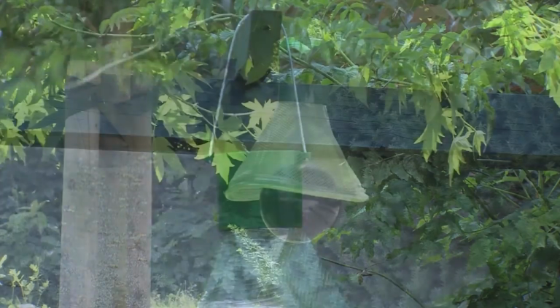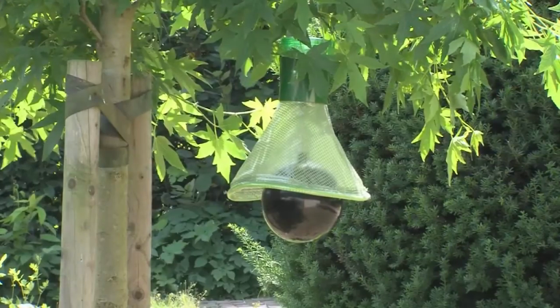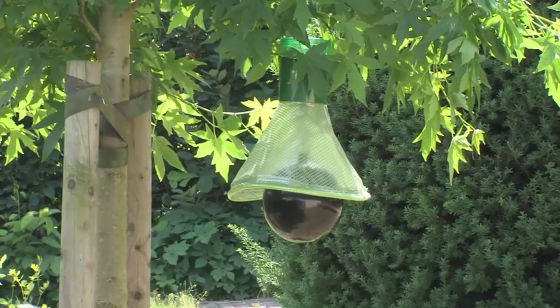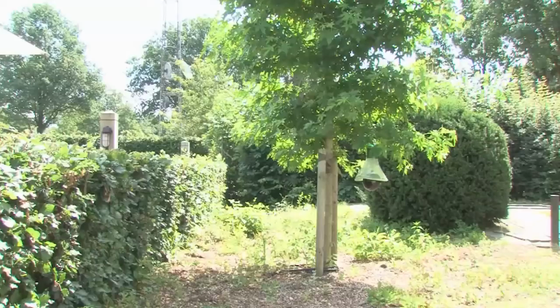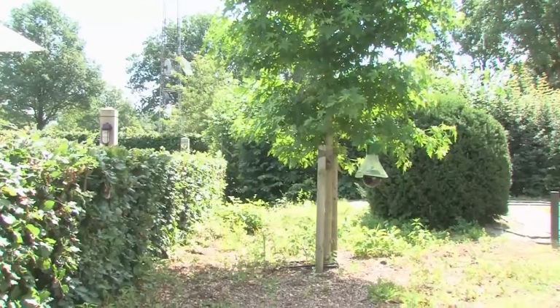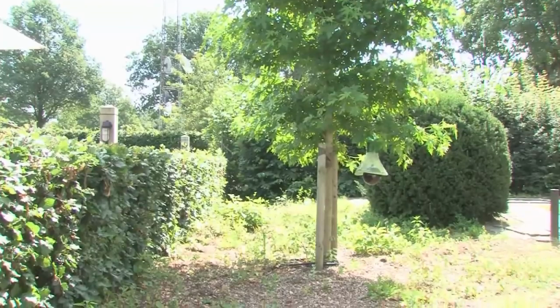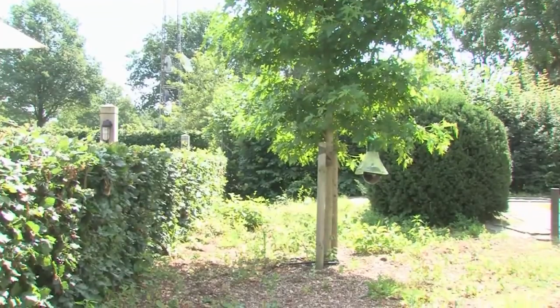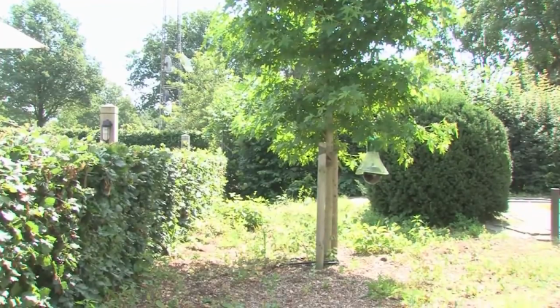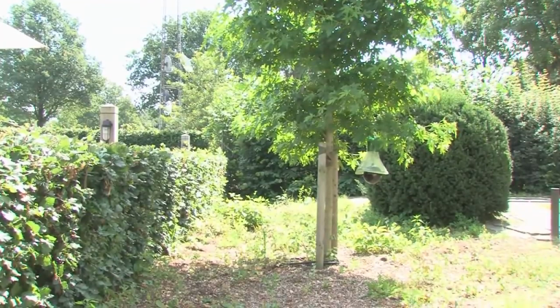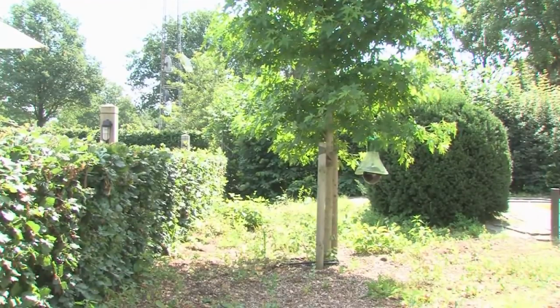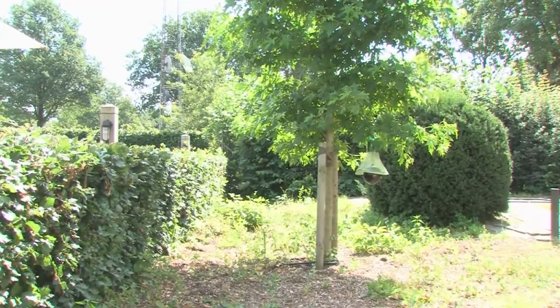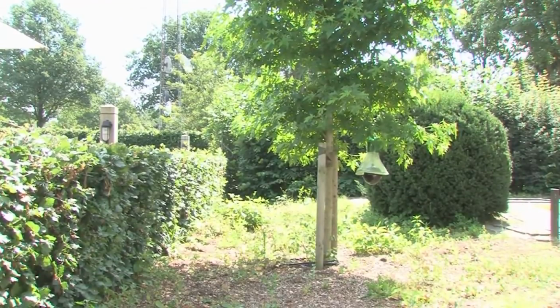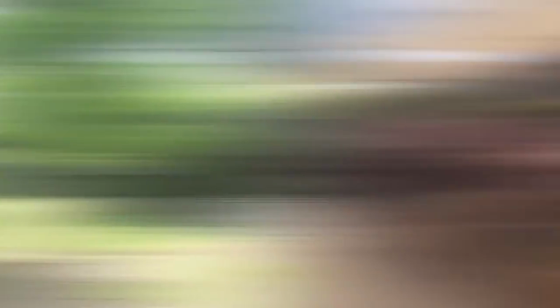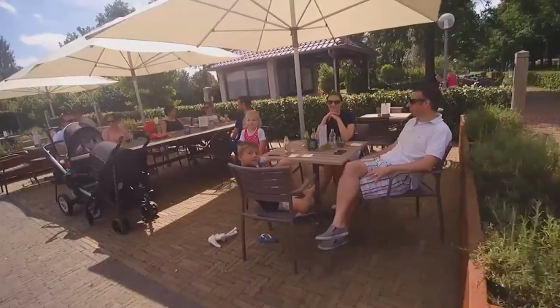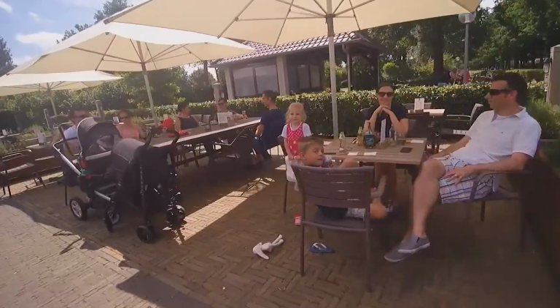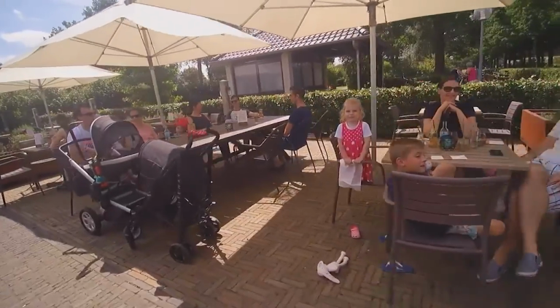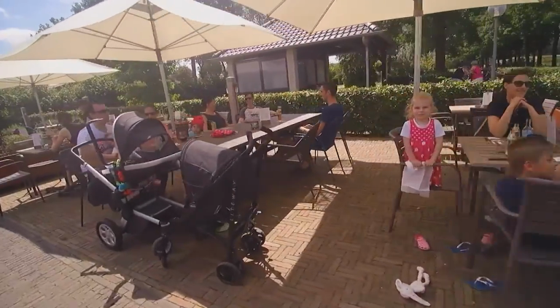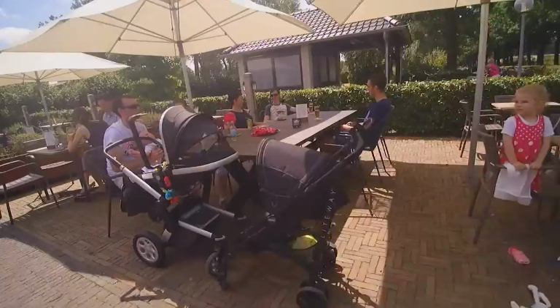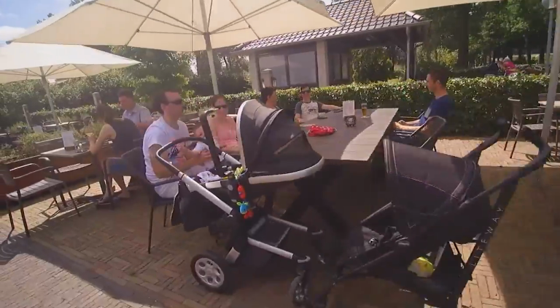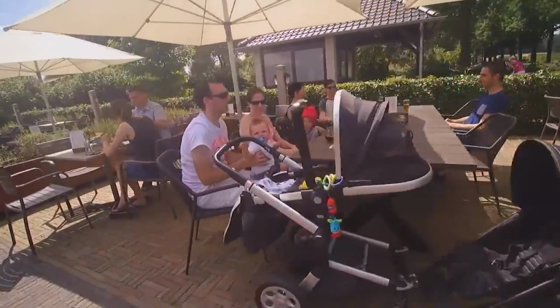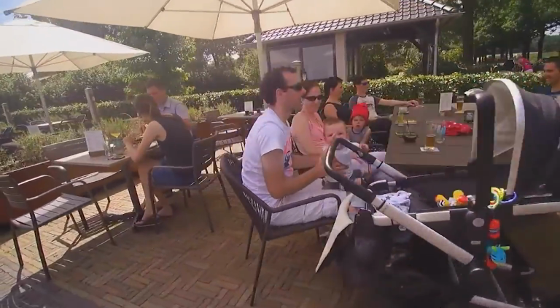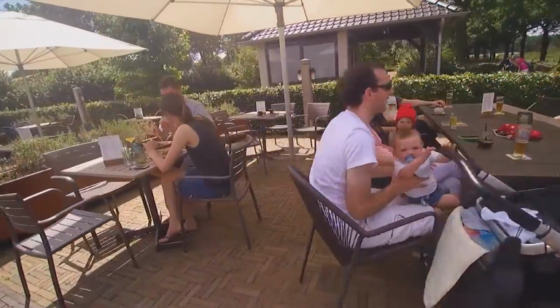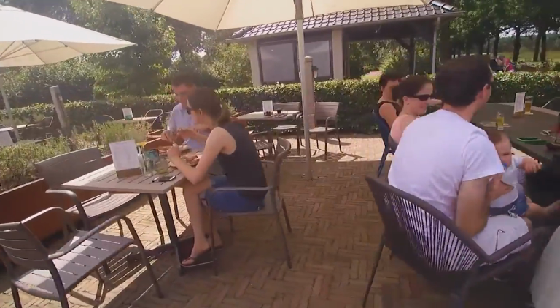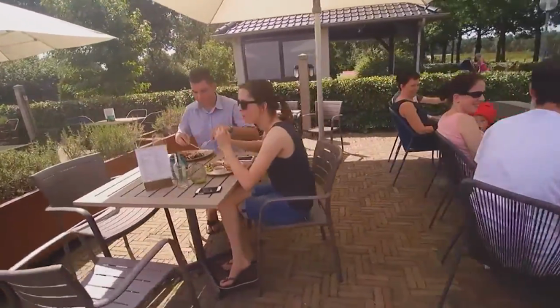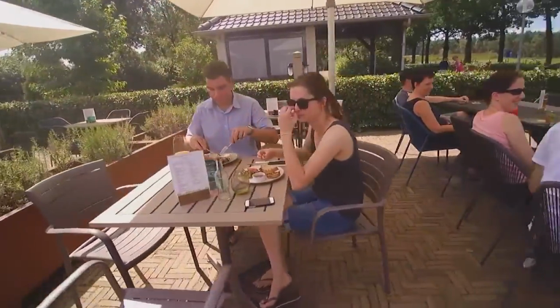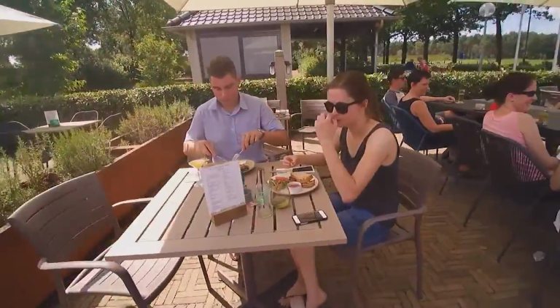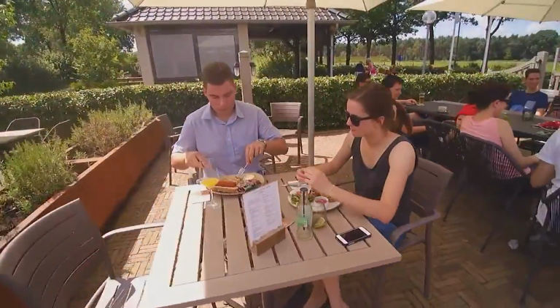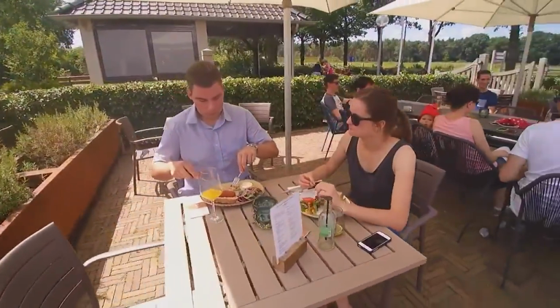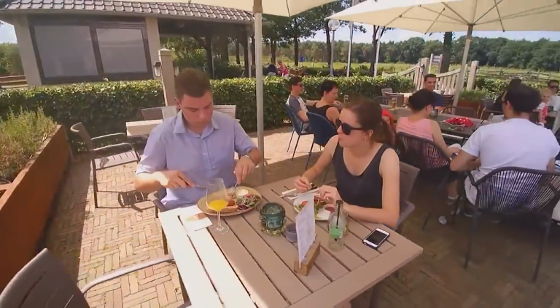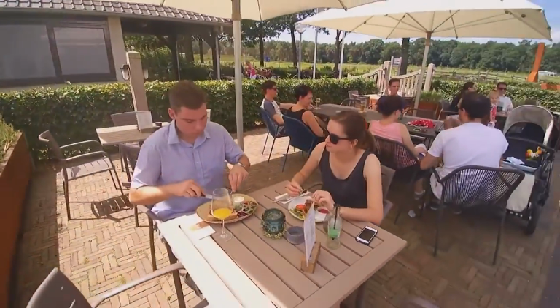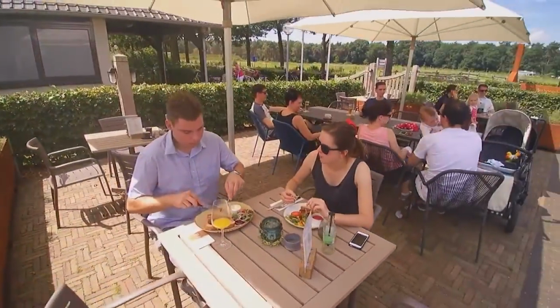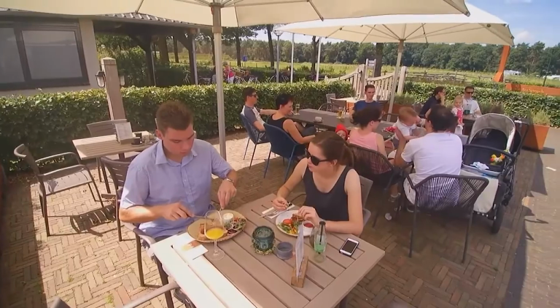The MT trap offers an optimum protection against horseflies. Towards the end of the summer, the nuisance of horseflies reduces and we see another aggressive insect taking its place.